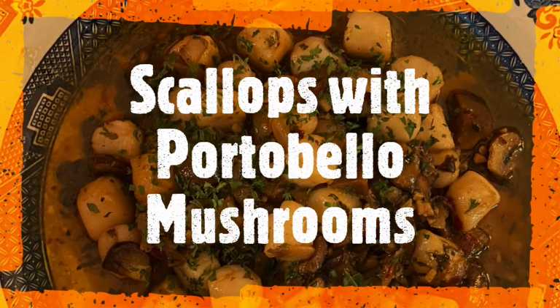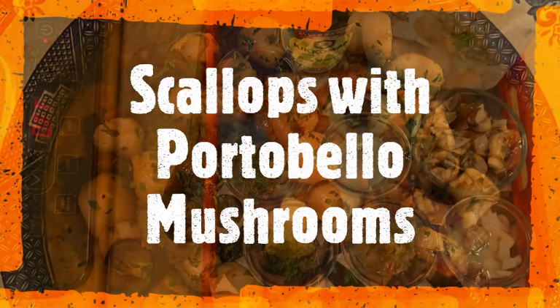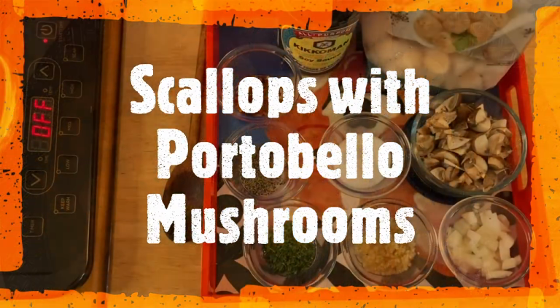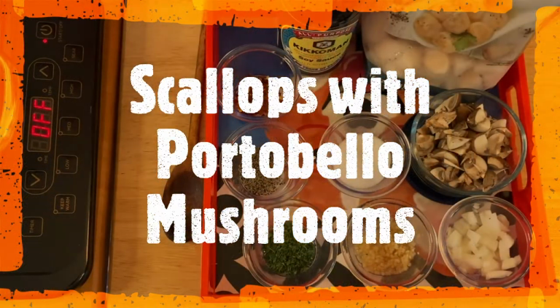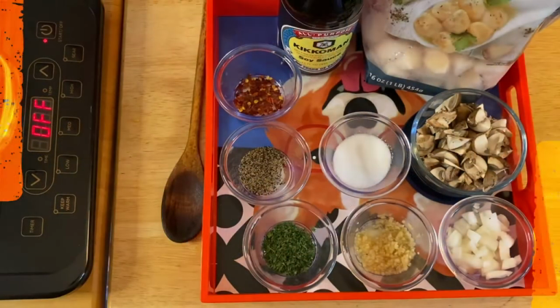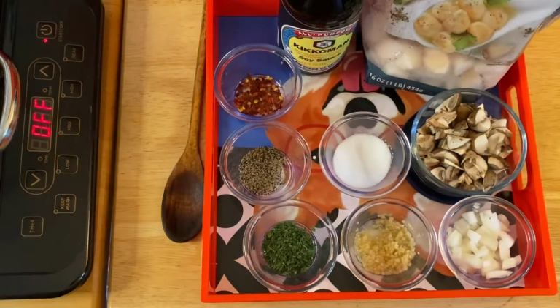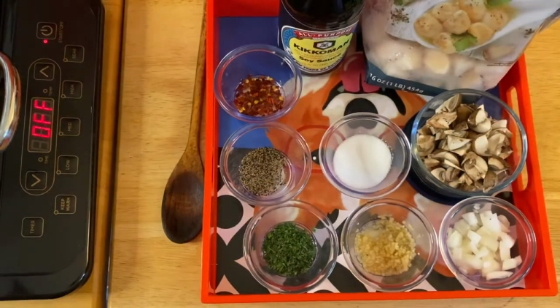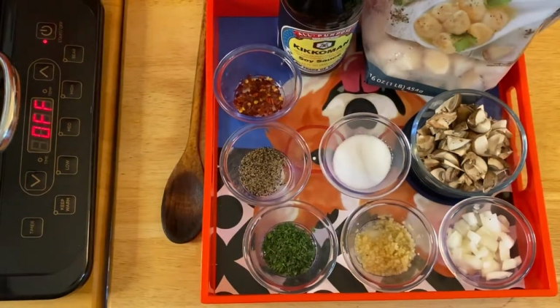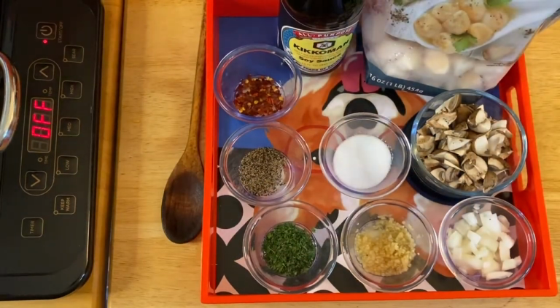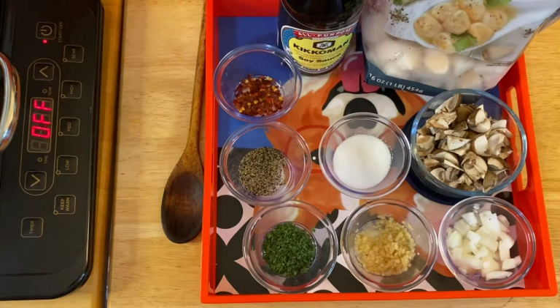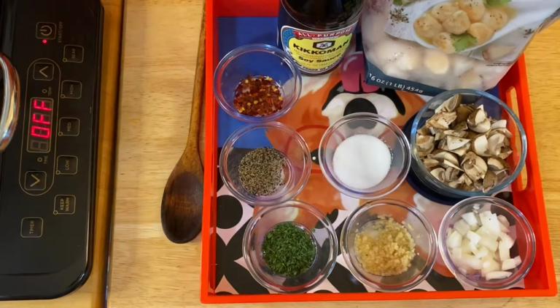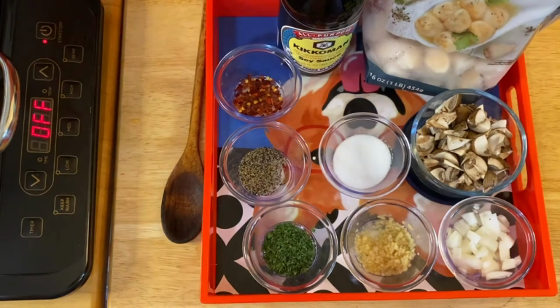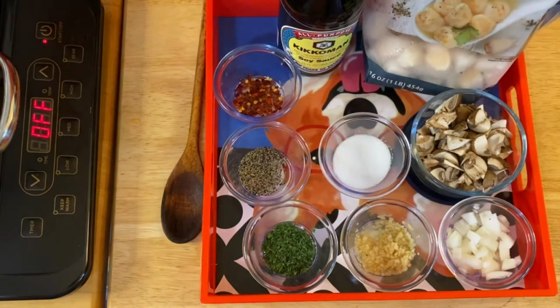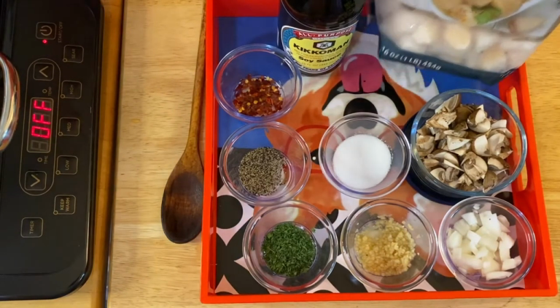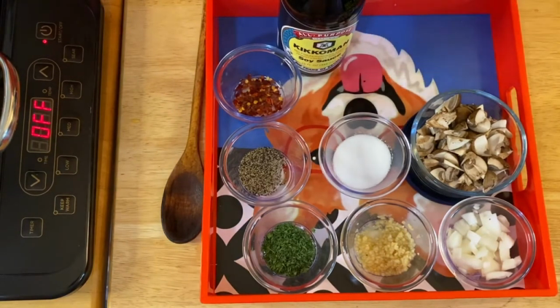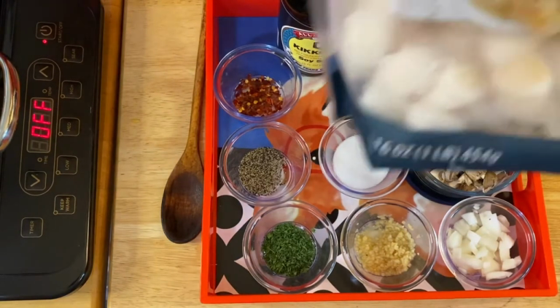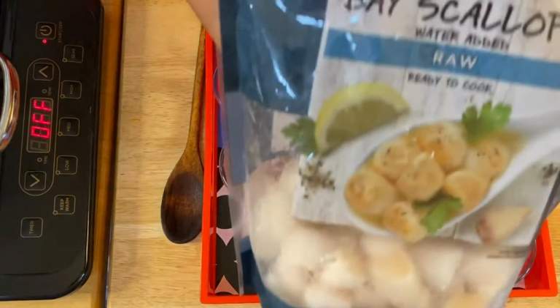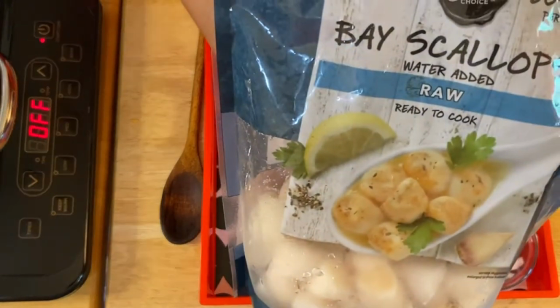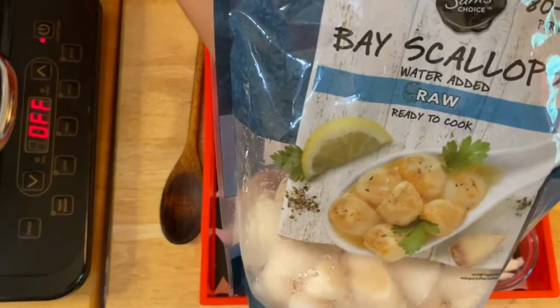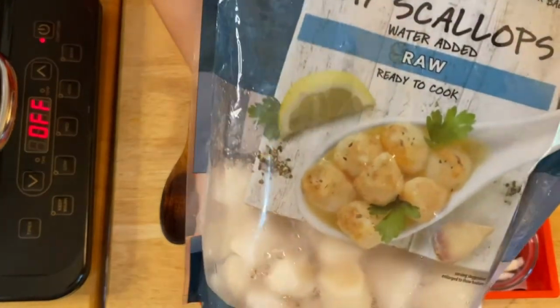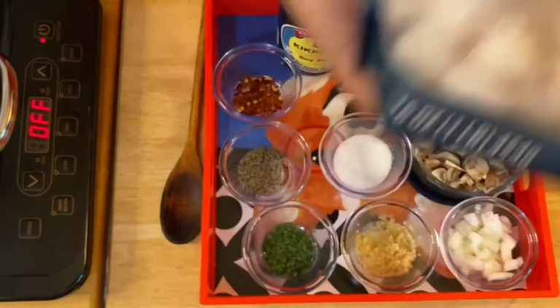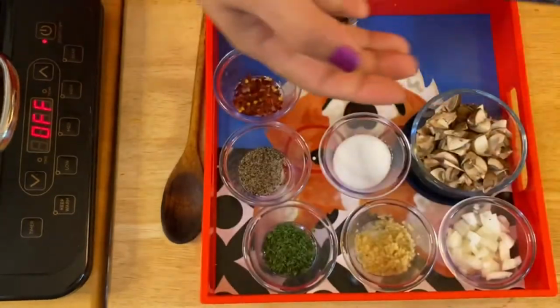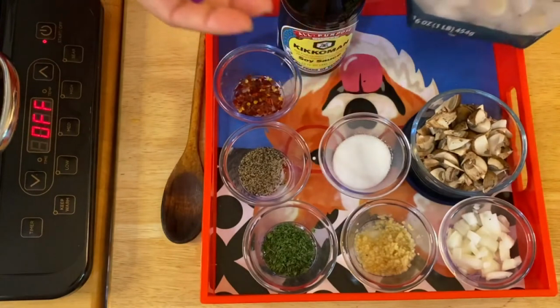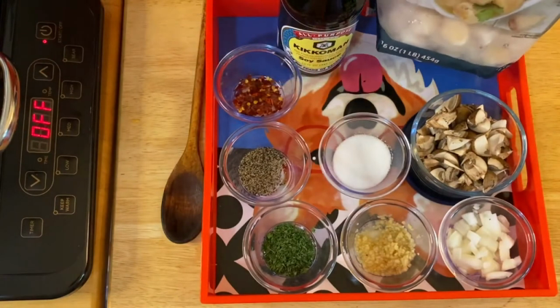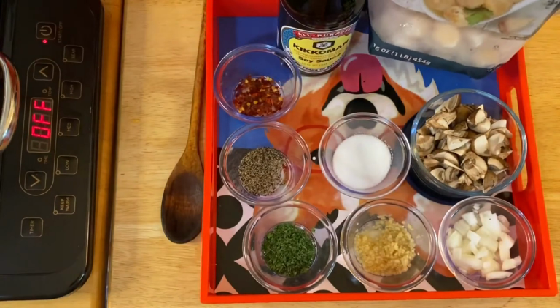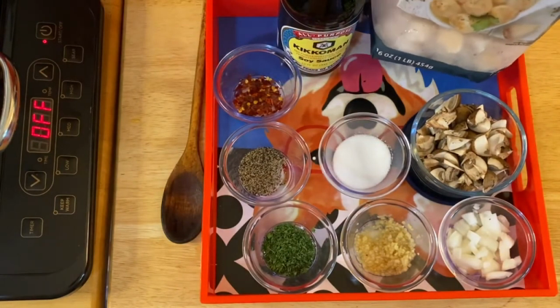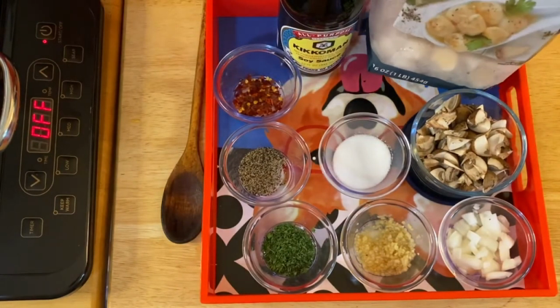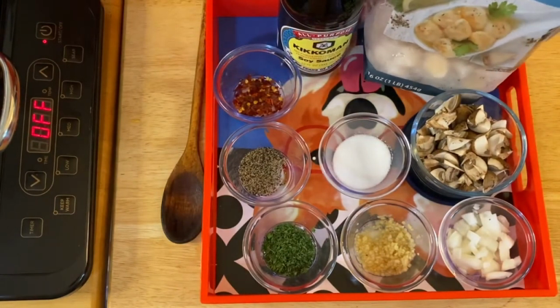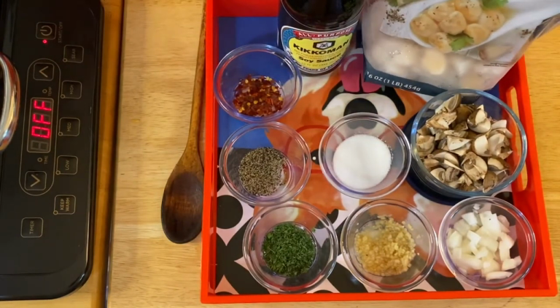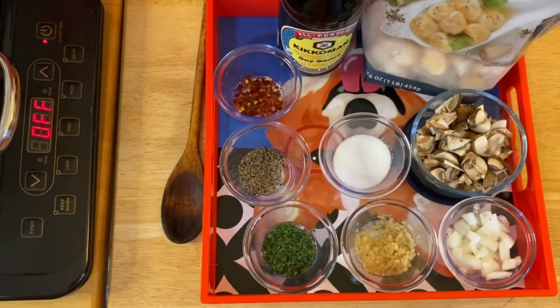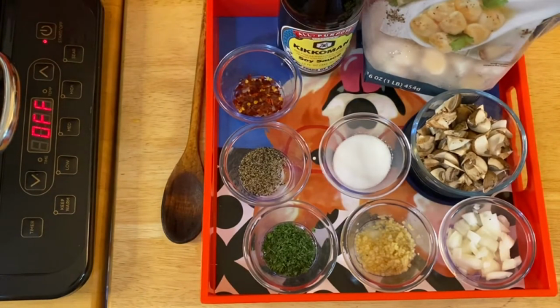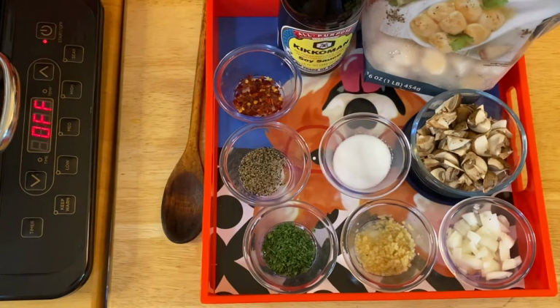Hi guys, welcome to my channel. This is Anna. We're going to make a beautiful scallop with mushrooms. This is just amazing flavor.